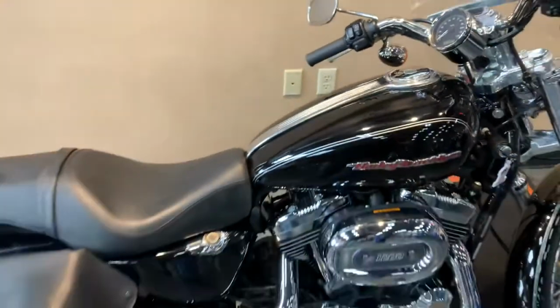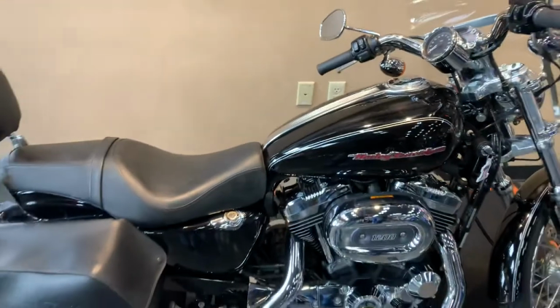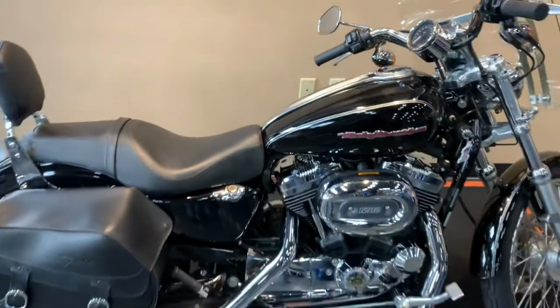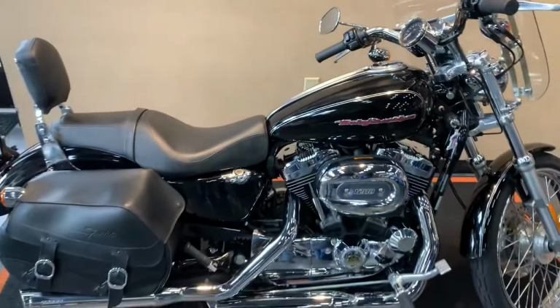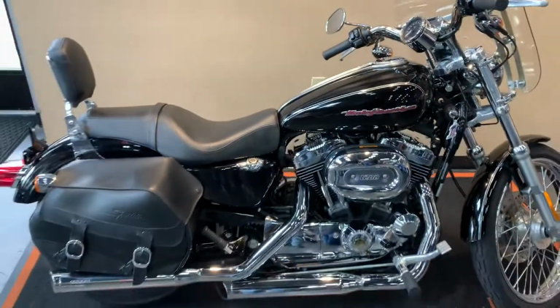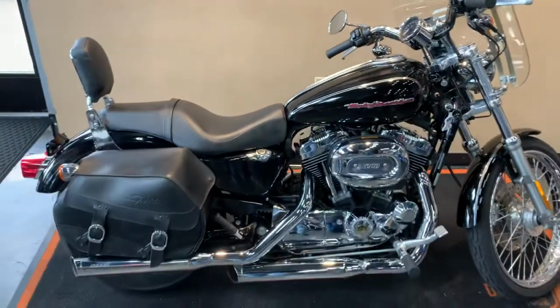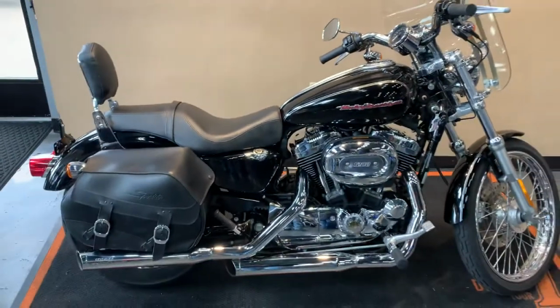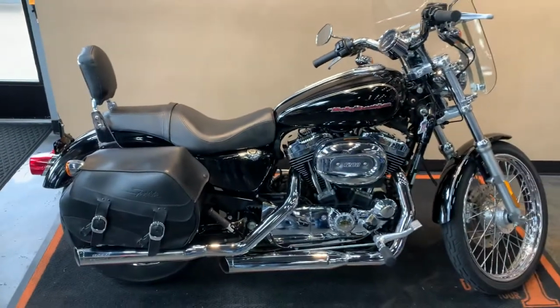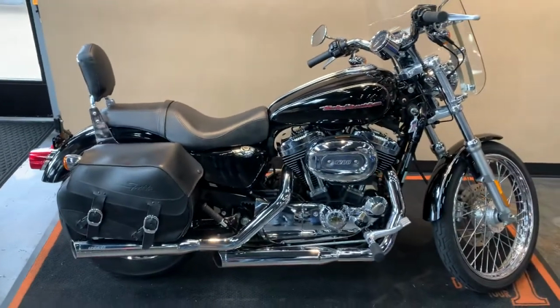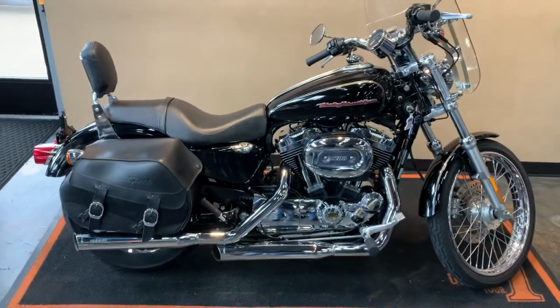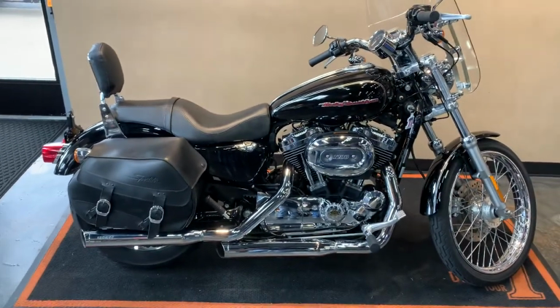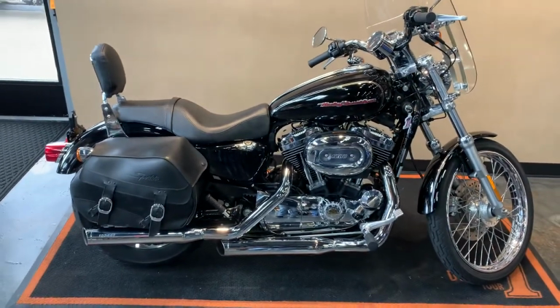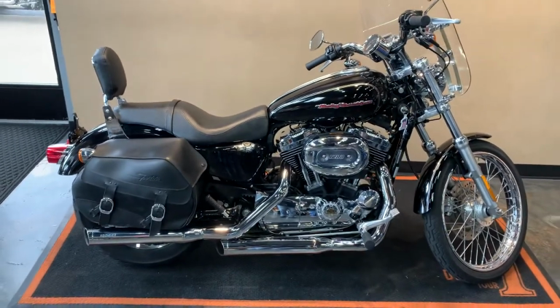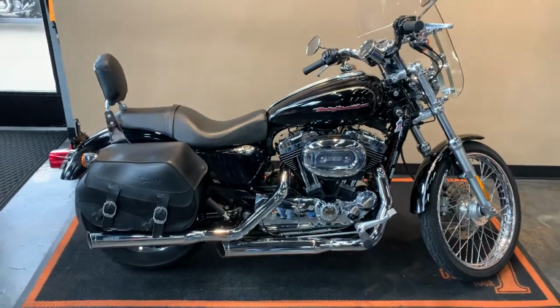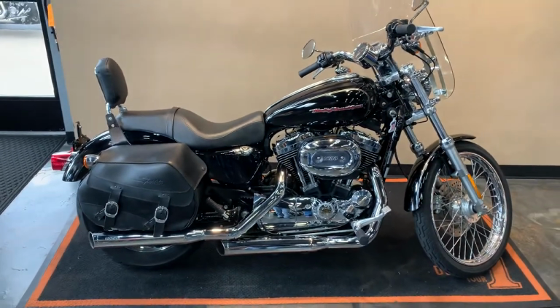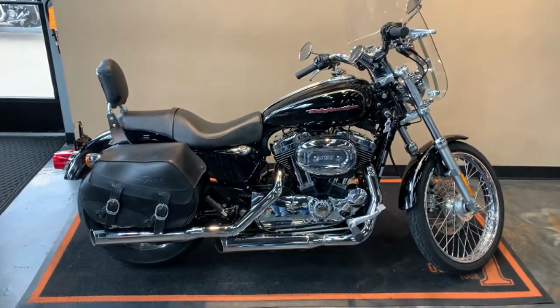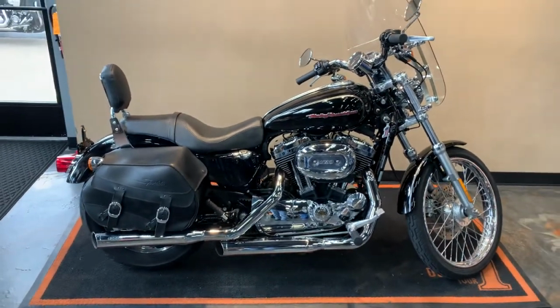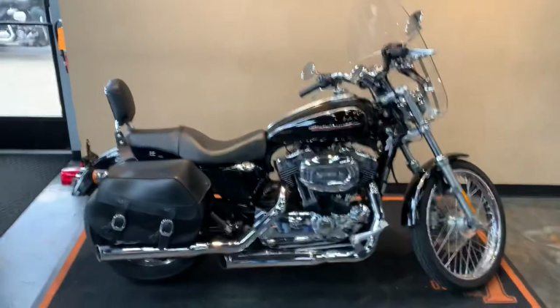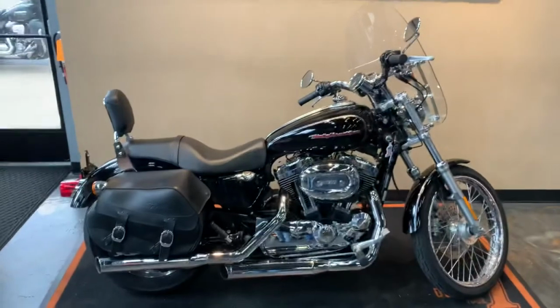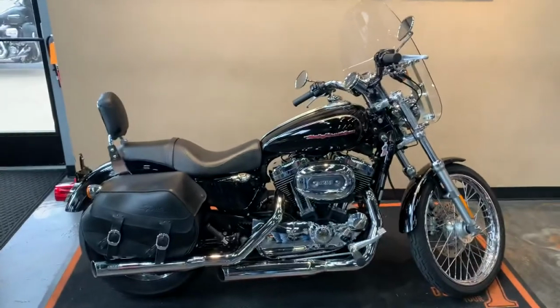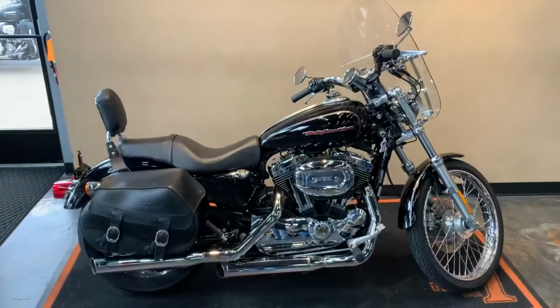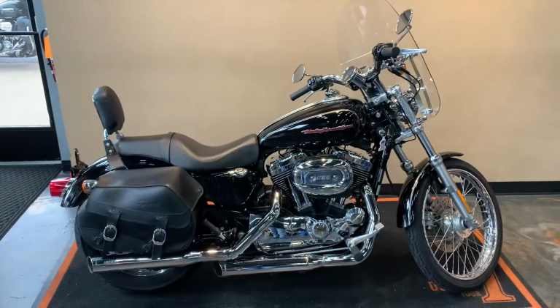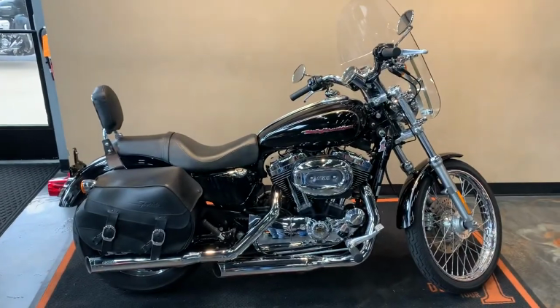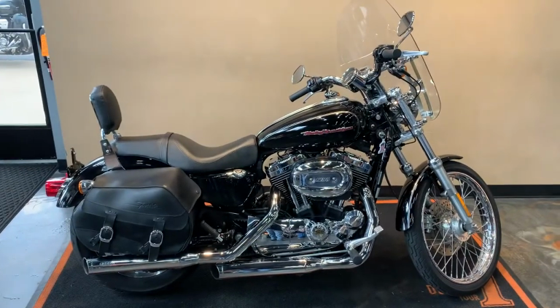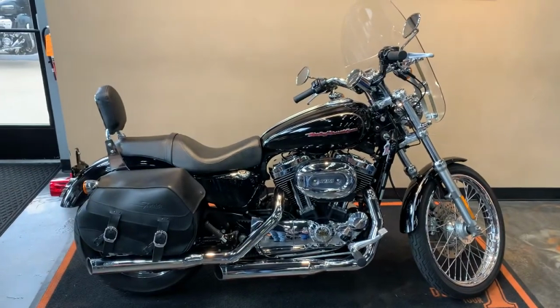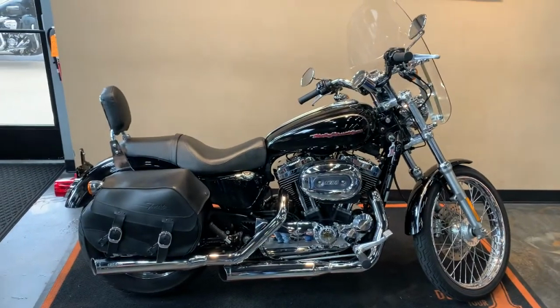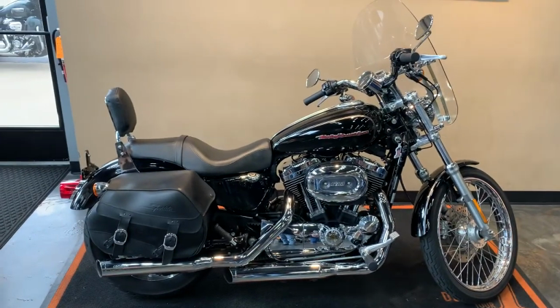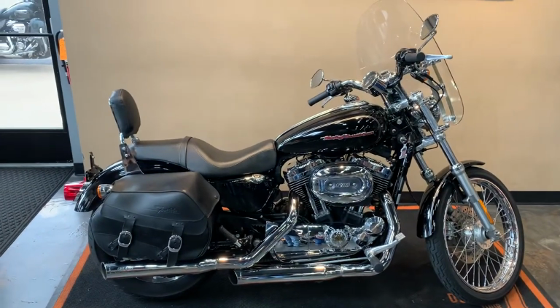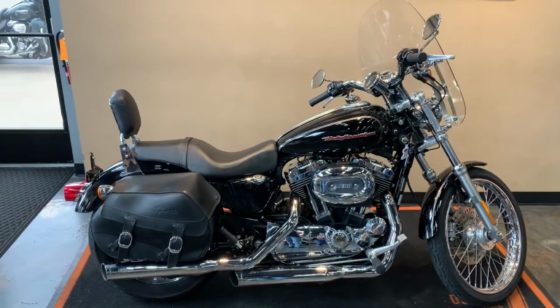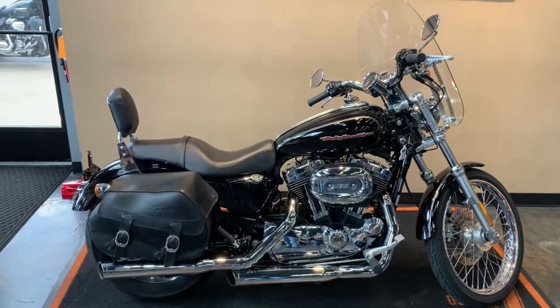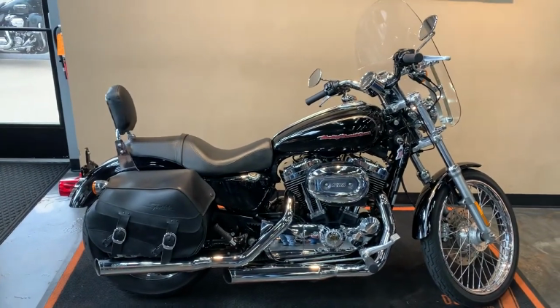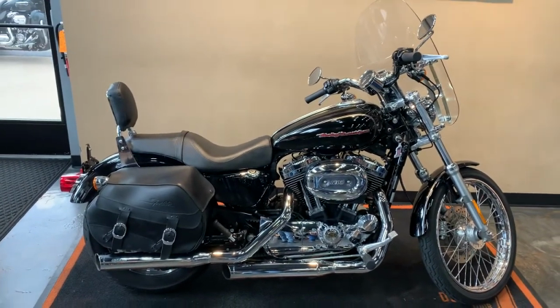We've got the Sportster here at Vanderbilt Harley-Davidson, 1966 Belp Avenue, Green Bay, Wisconsin. You can give us a call at 920-498-8822.